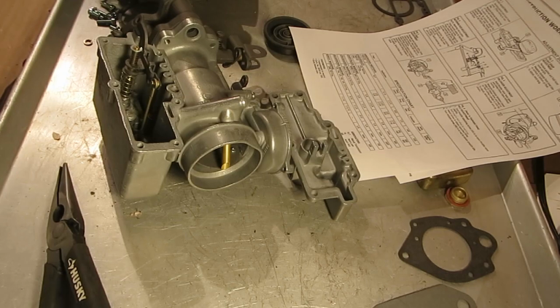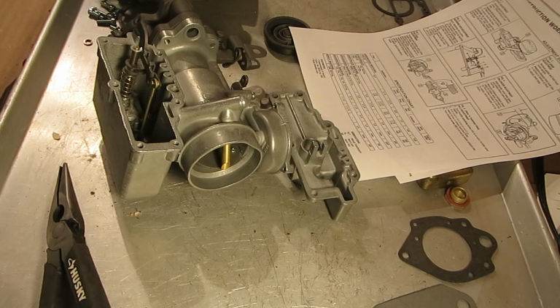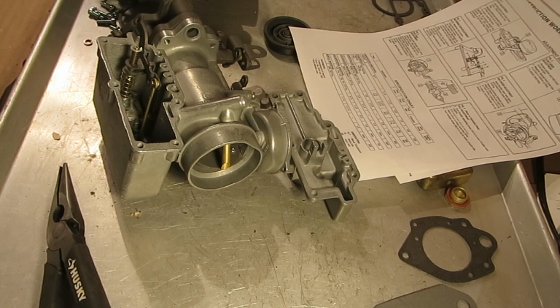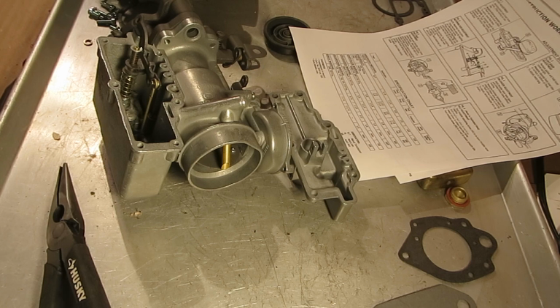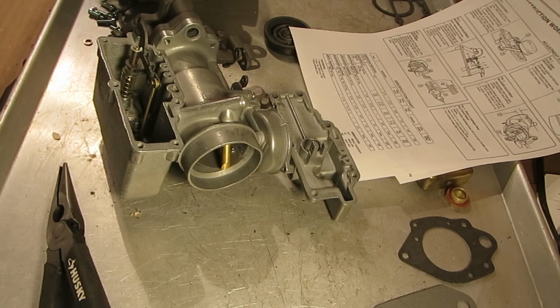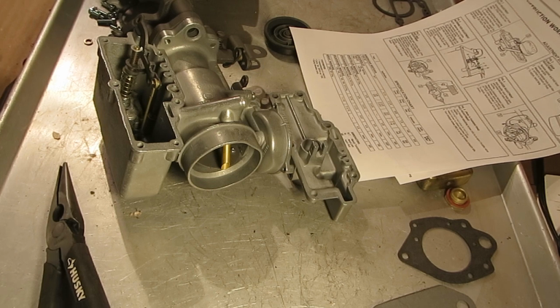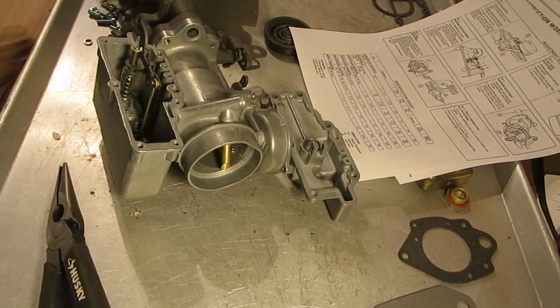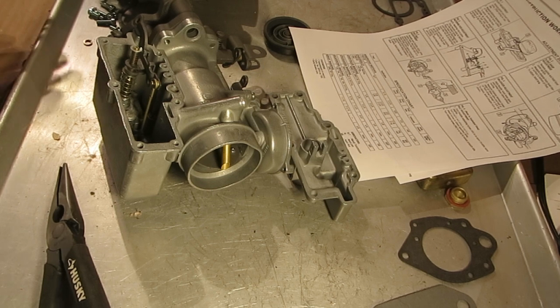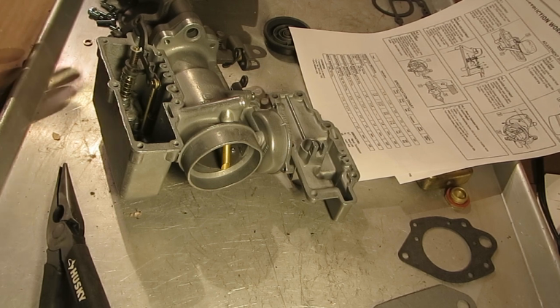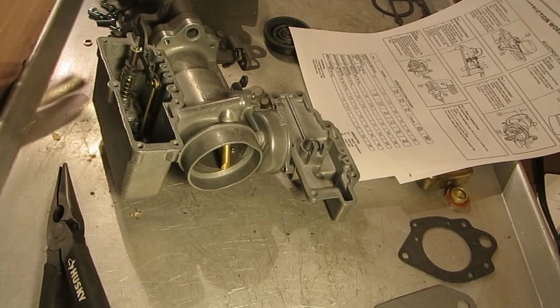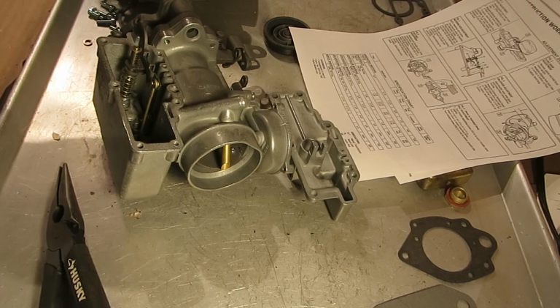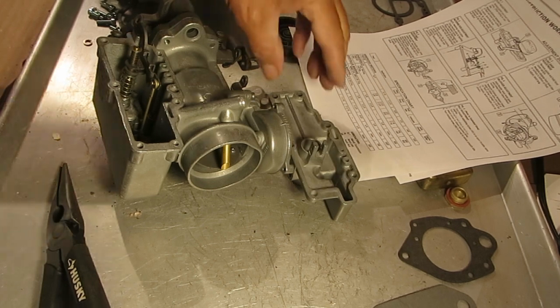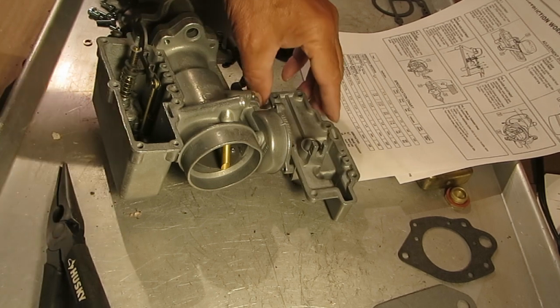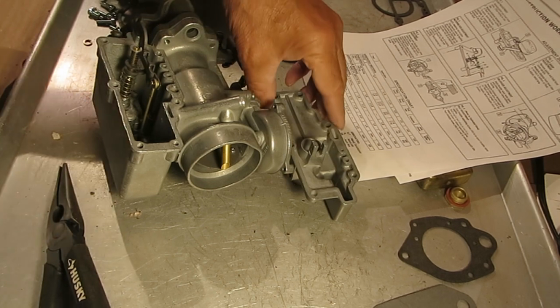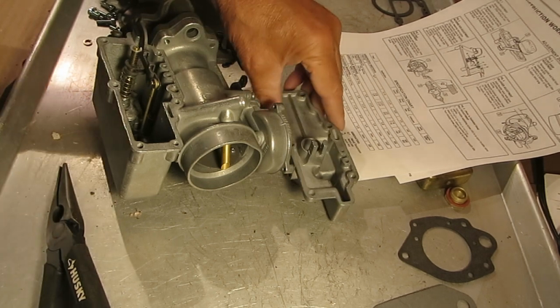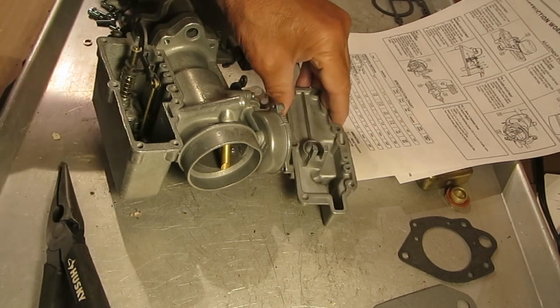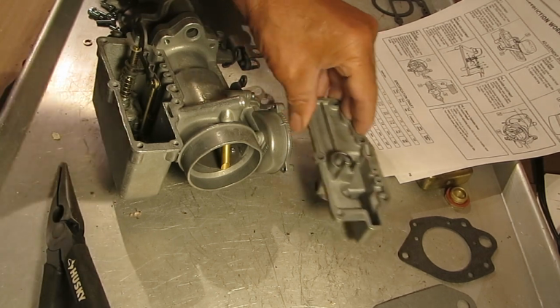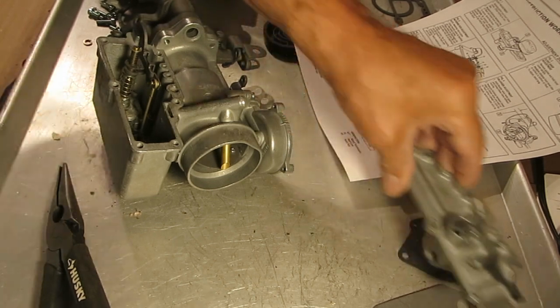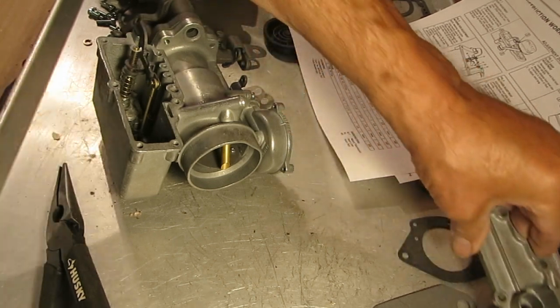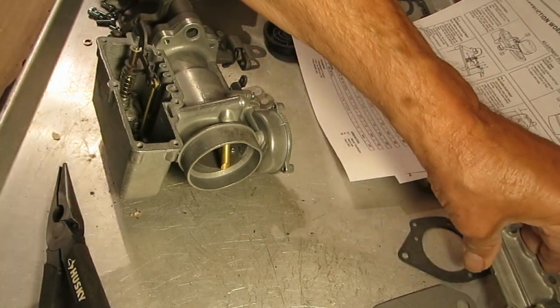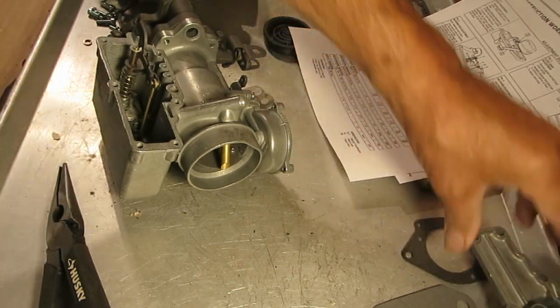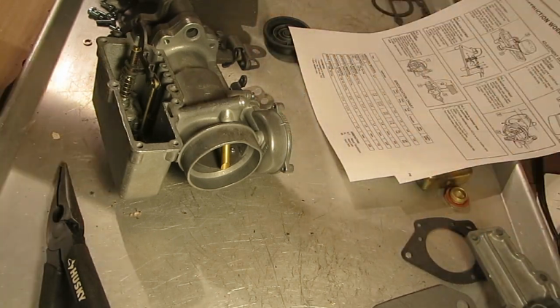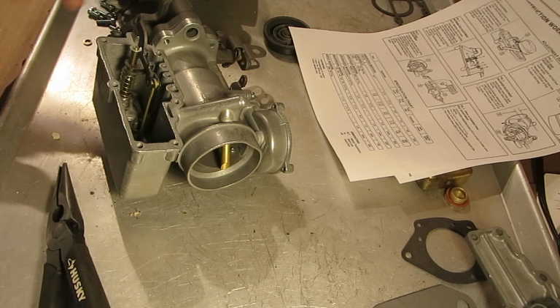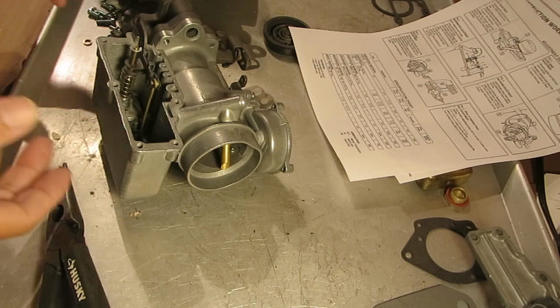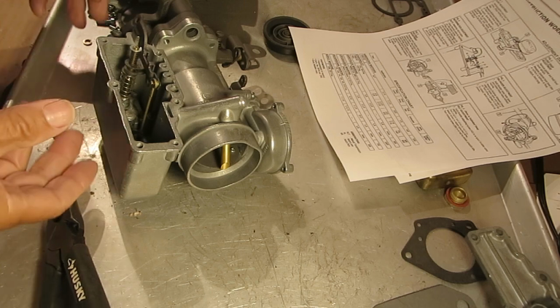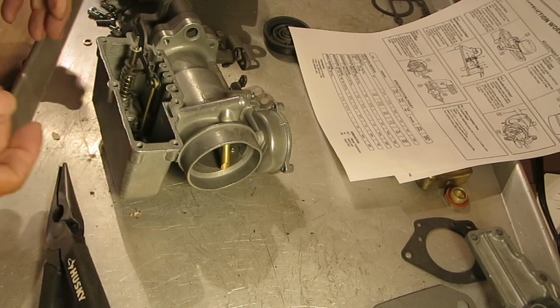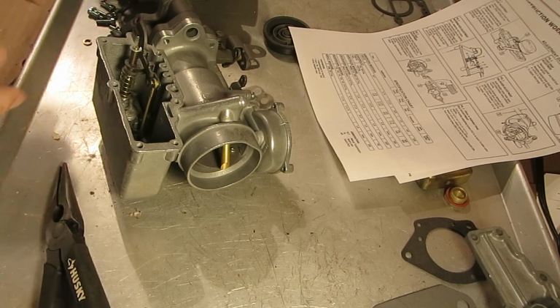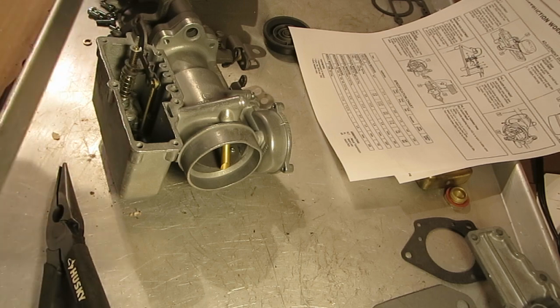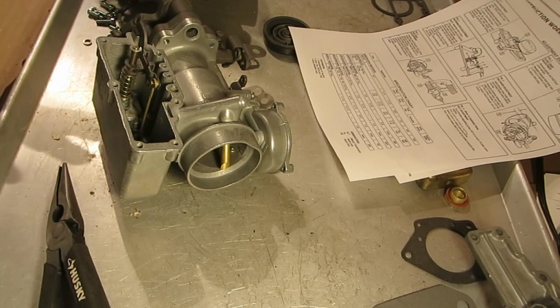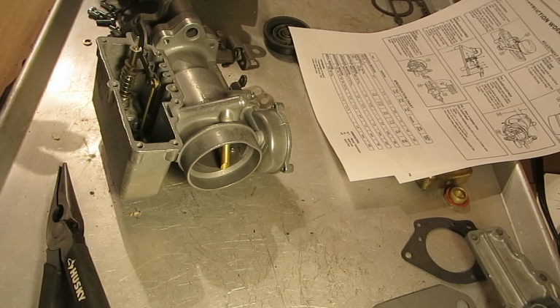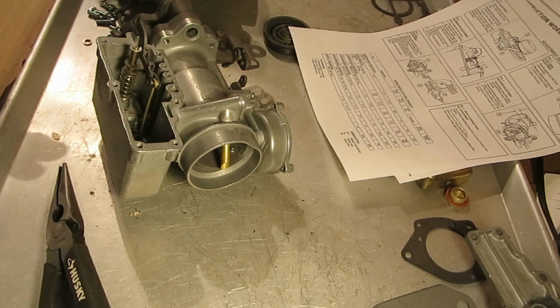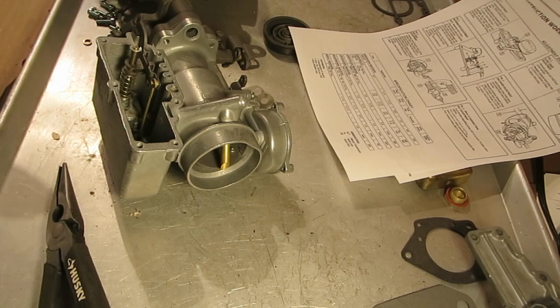Hi, Mike's Carburetor Parts here. I'm working on a Carter YH one barrel carburetor, and I'm going to show you how to adjust the metering rod.